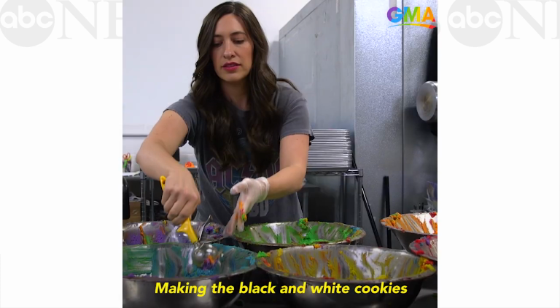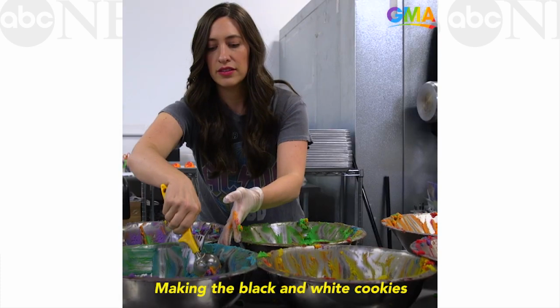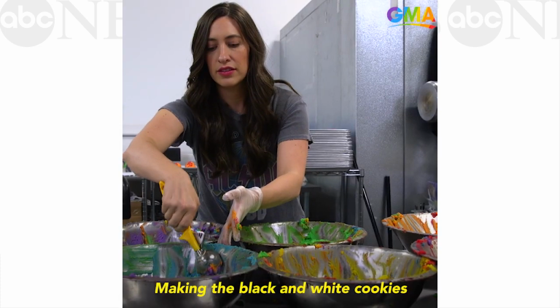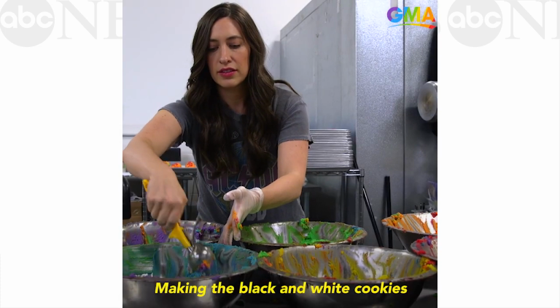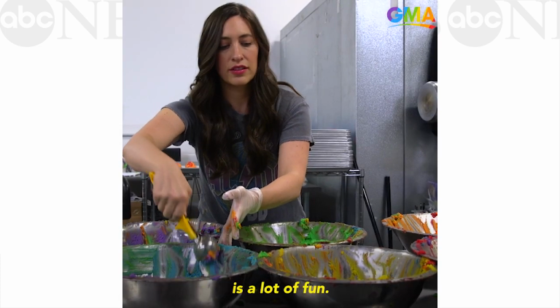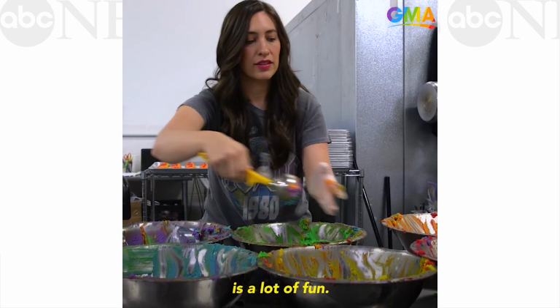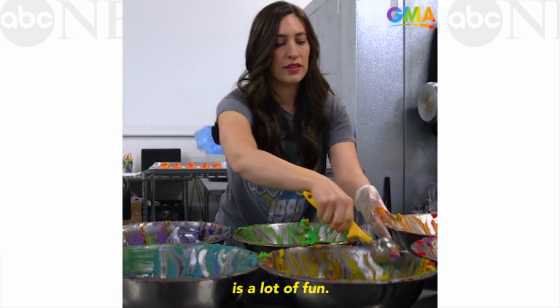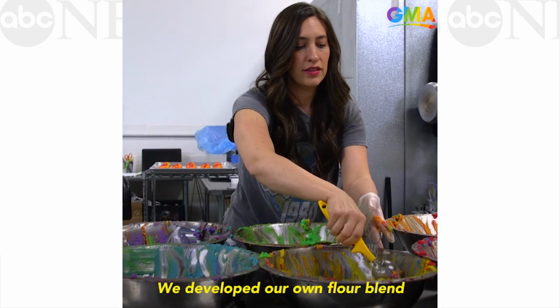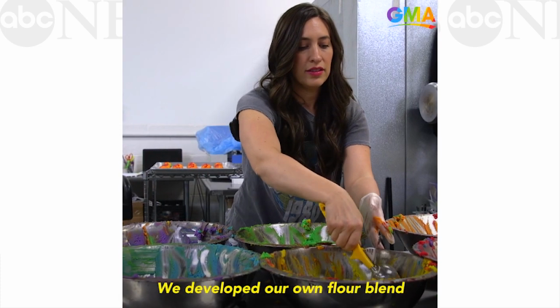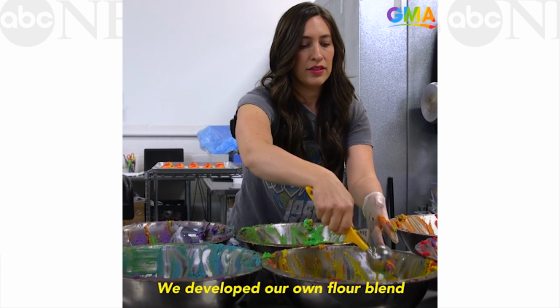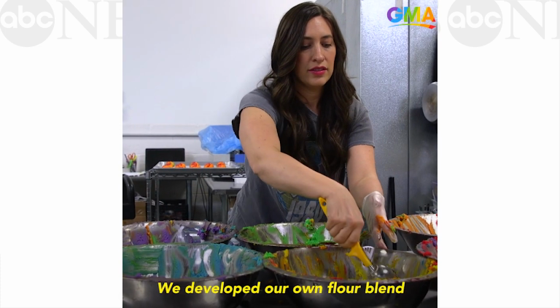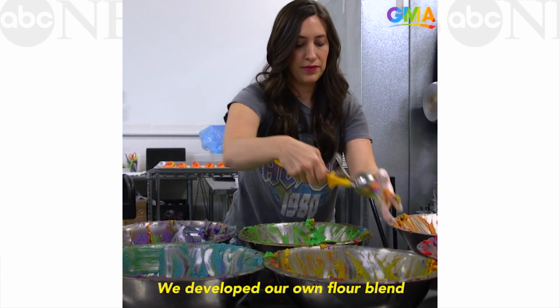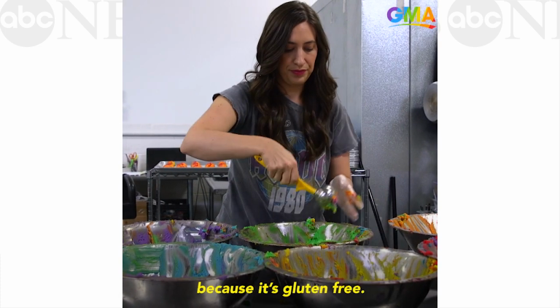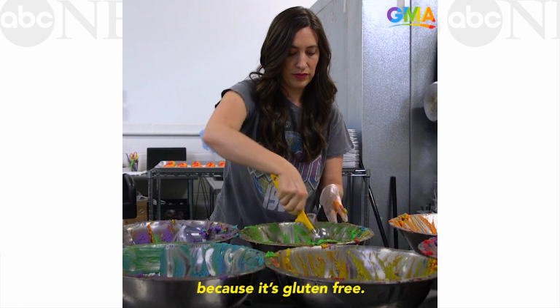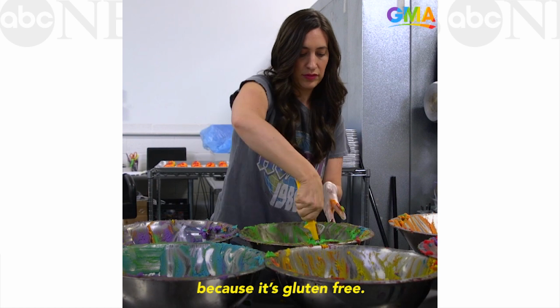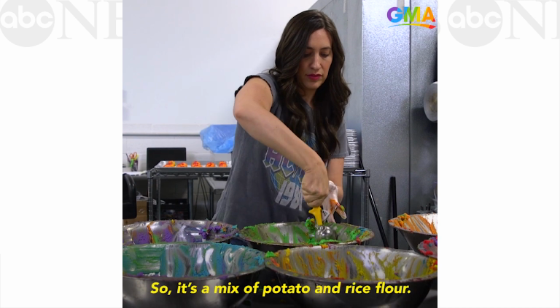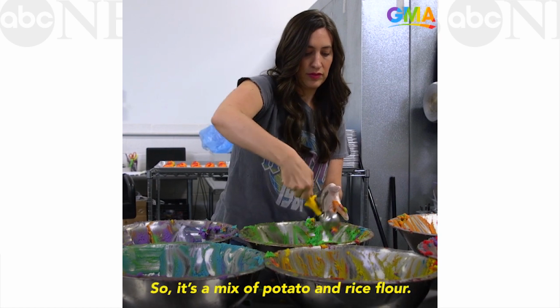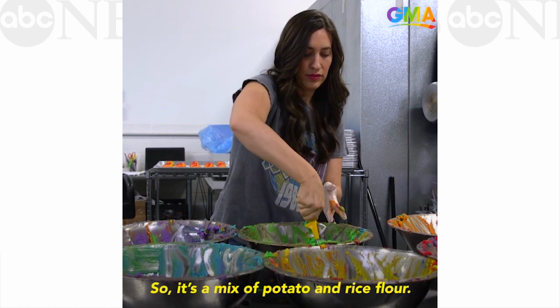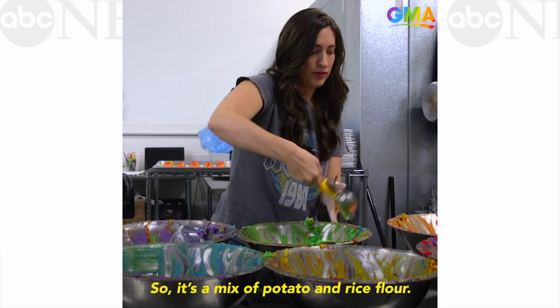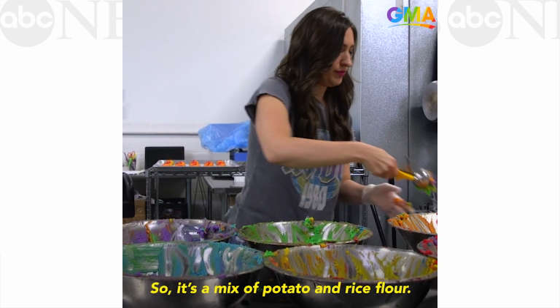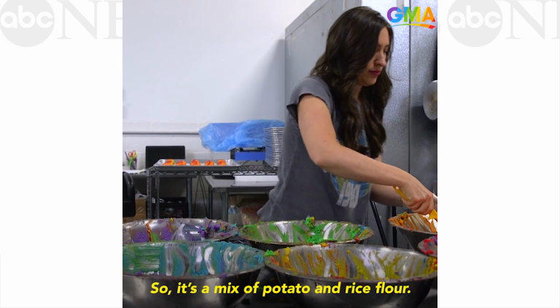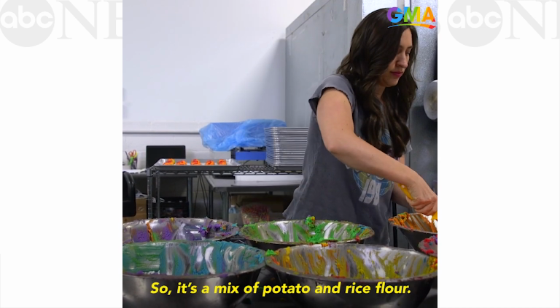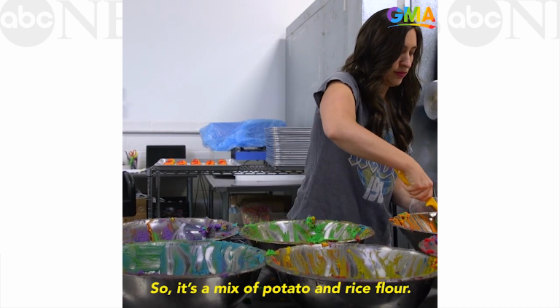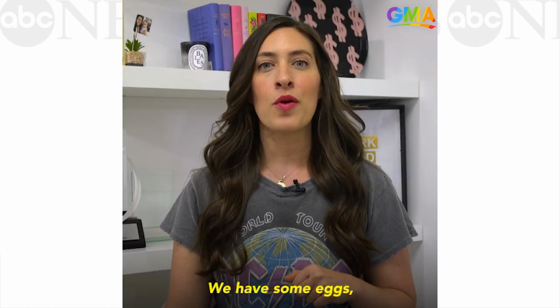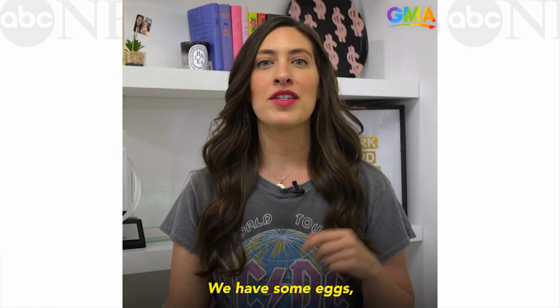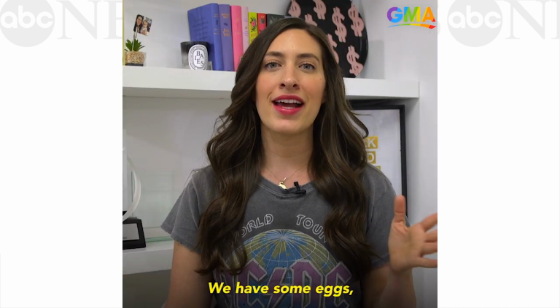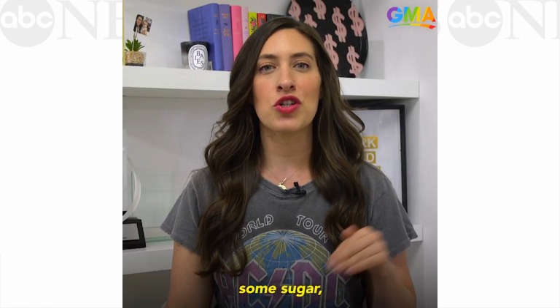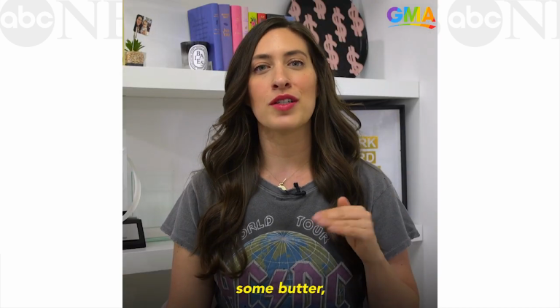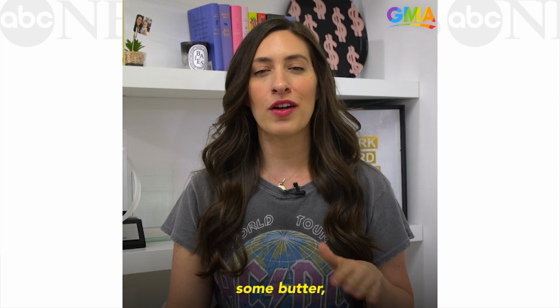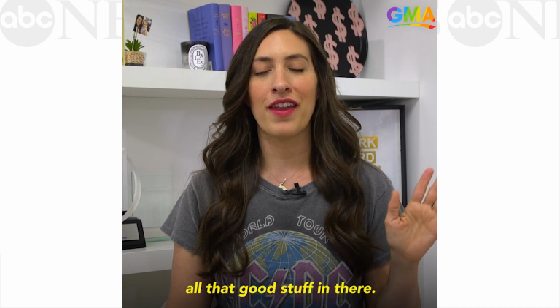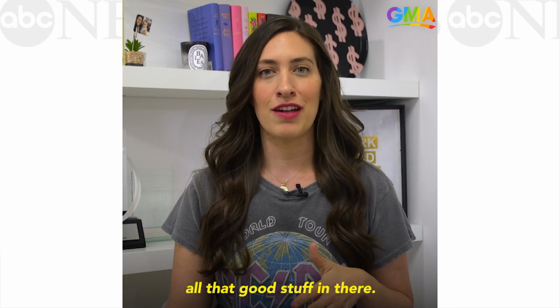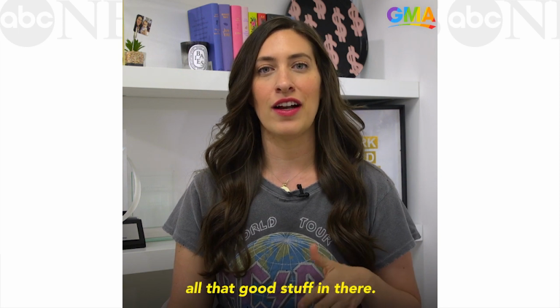Making the black and white cookies is a lot of fun. We developed our own flour blend because it's gluten-free, so it's a mix of potato and rice flour. We have some eggs, some sugar, some butter — all that good stuff in there.